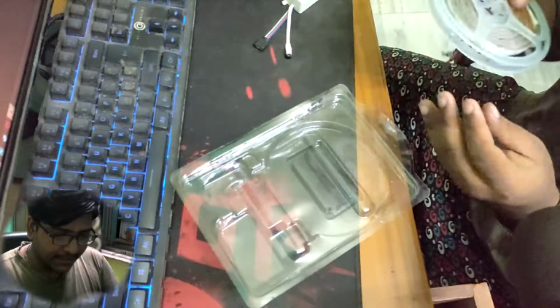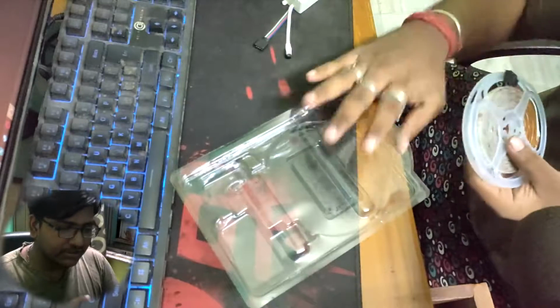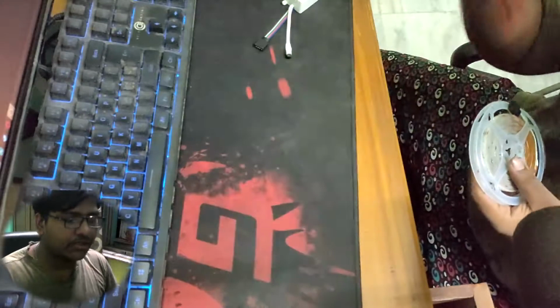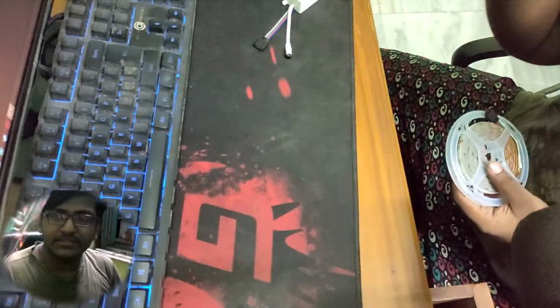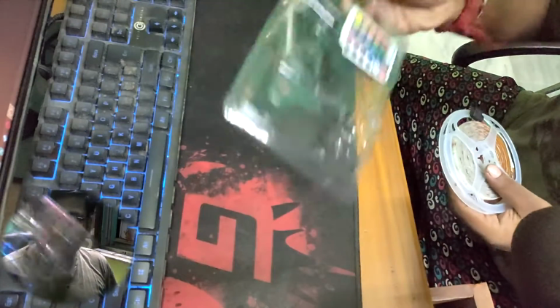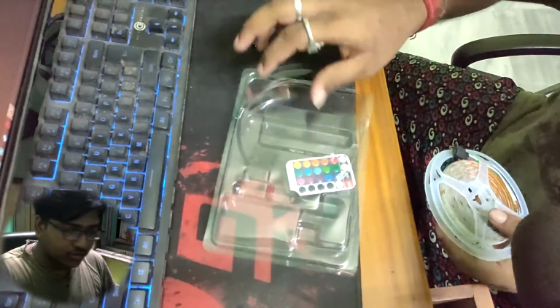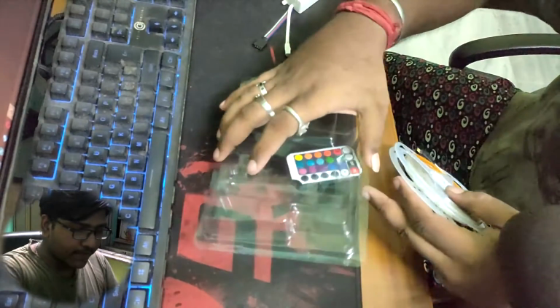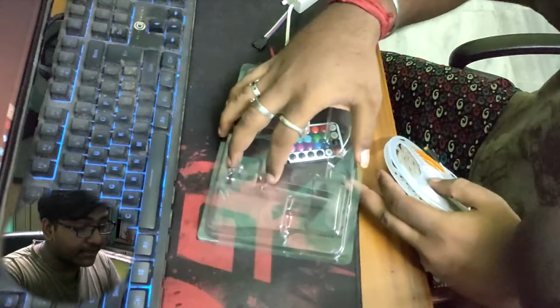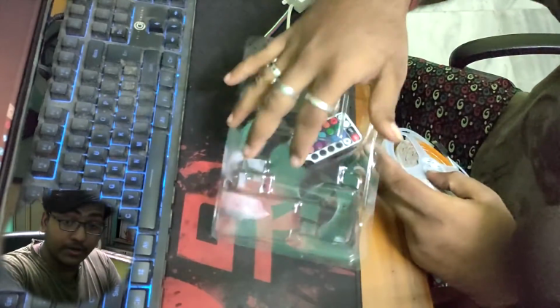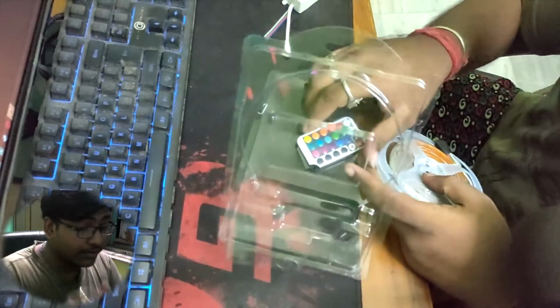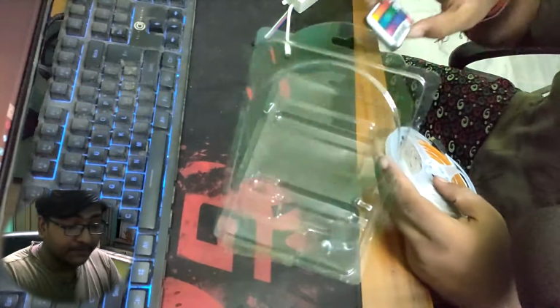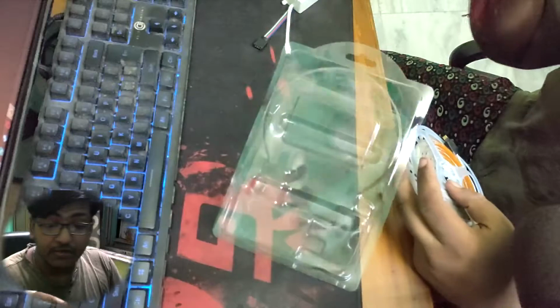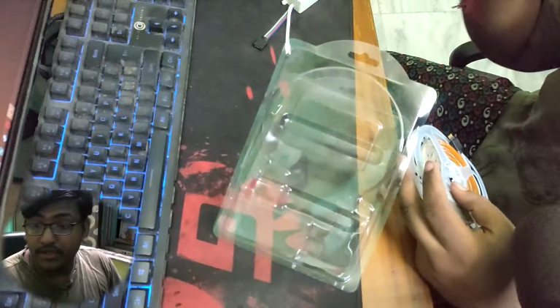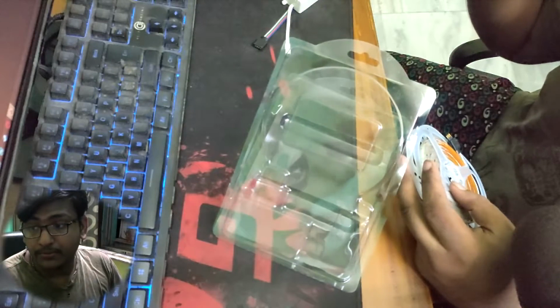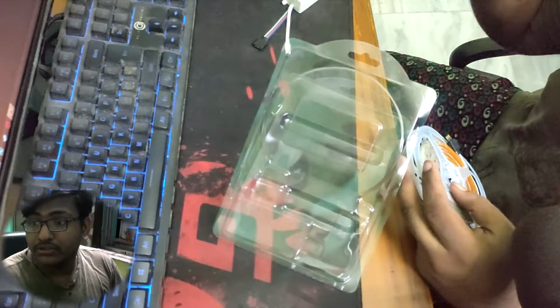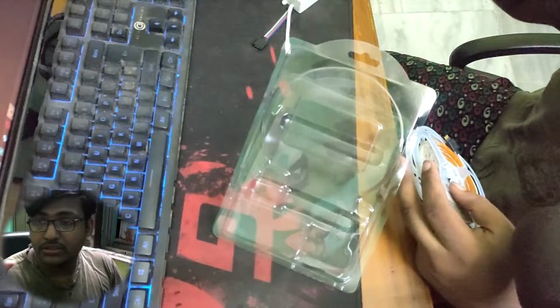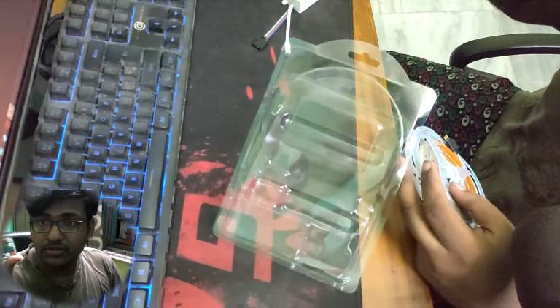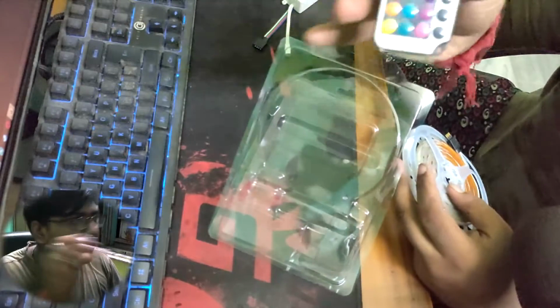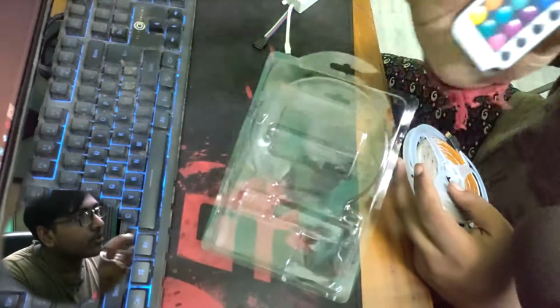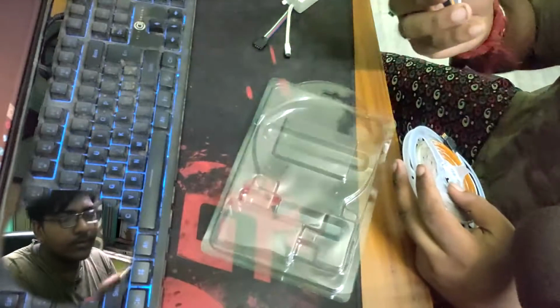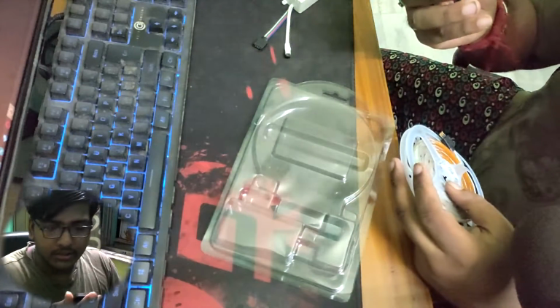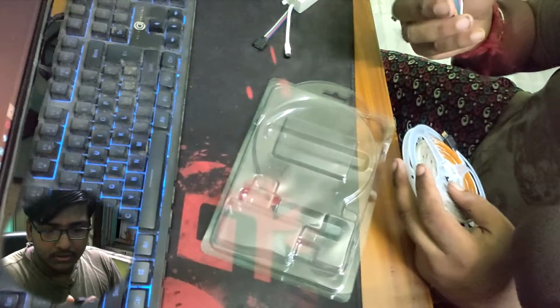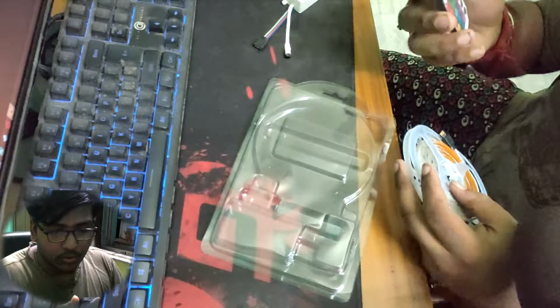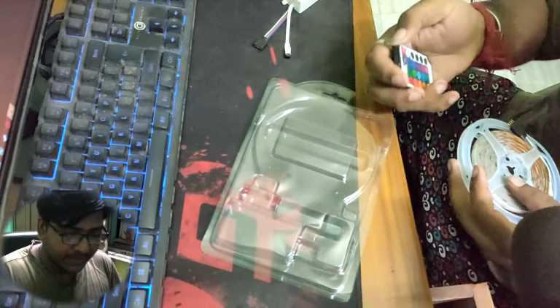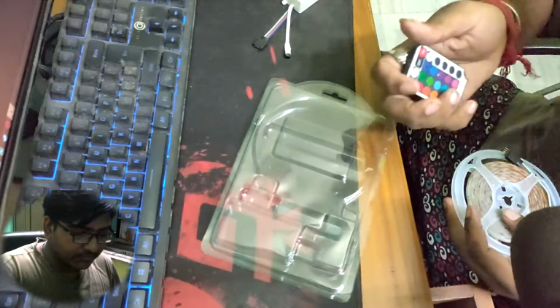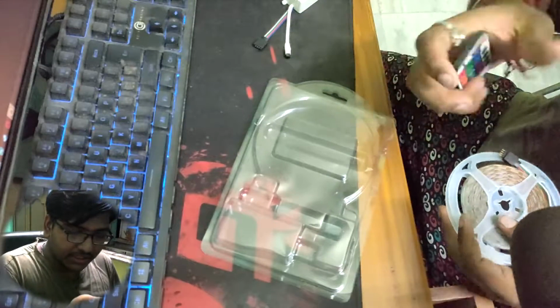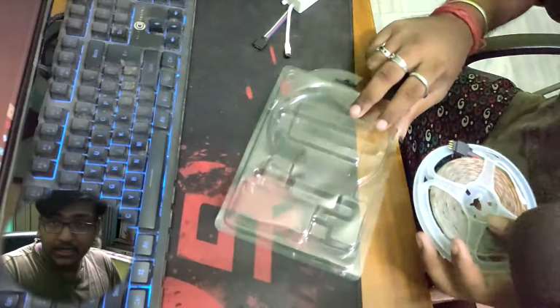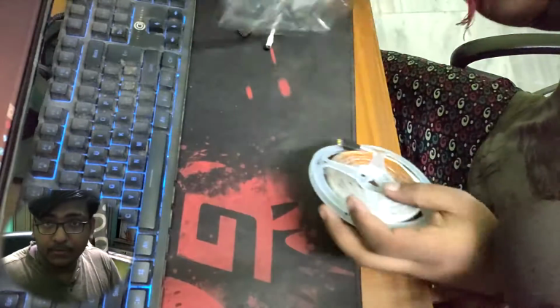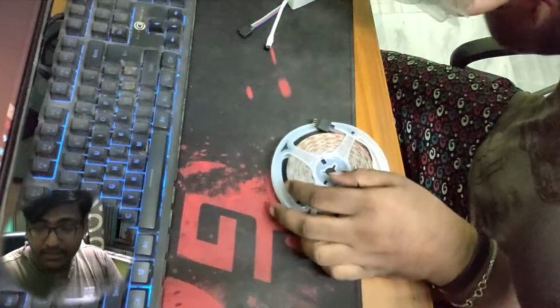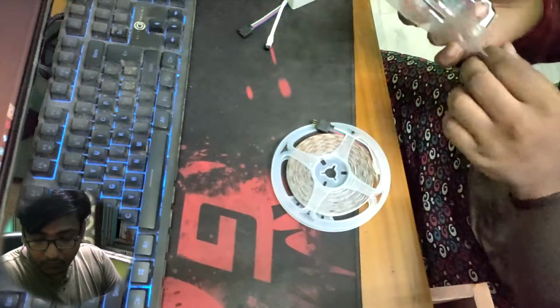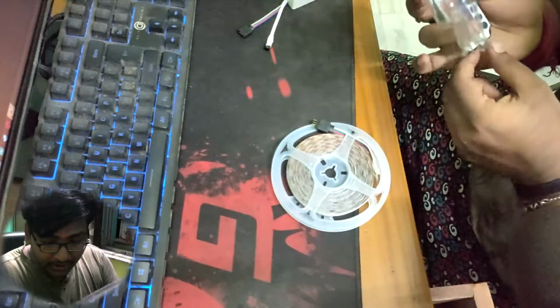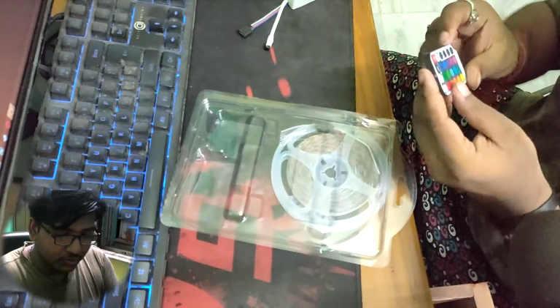Anyways, this is the product. It's a remote — which is nice. As you can see there is a remote included. Wow, amazing. I don't know if it will work, but hopefully it will work.